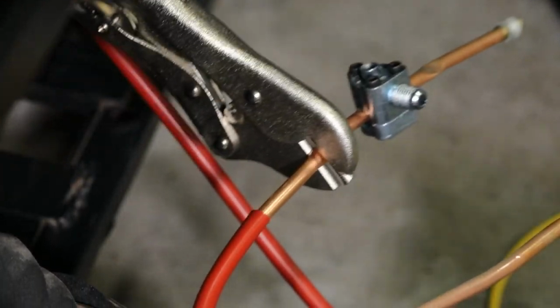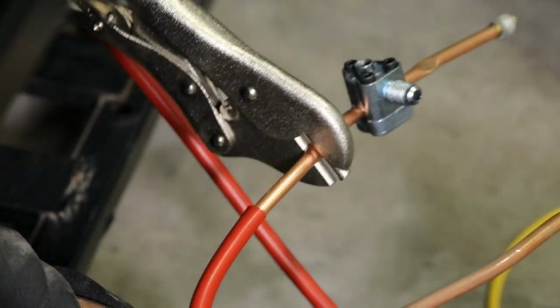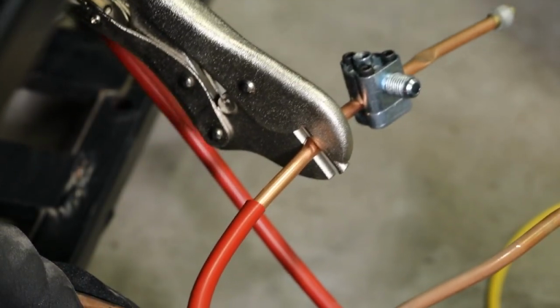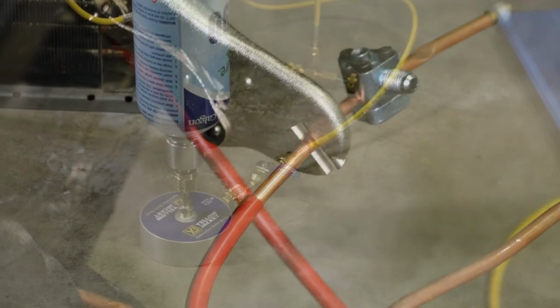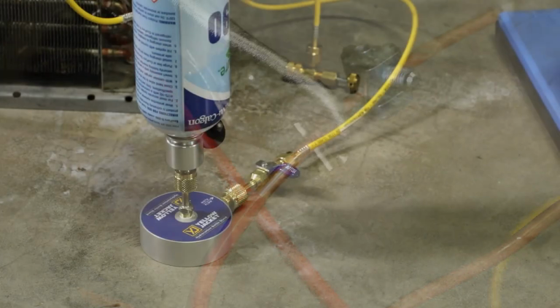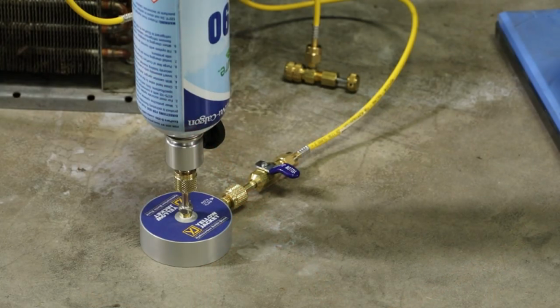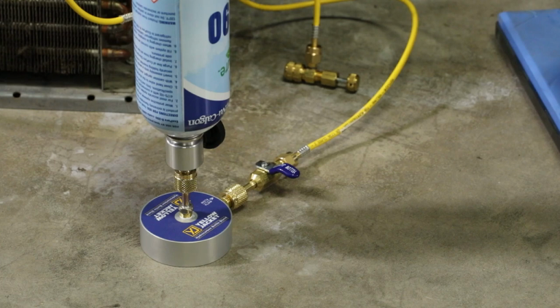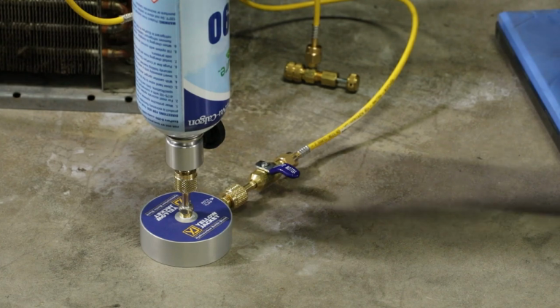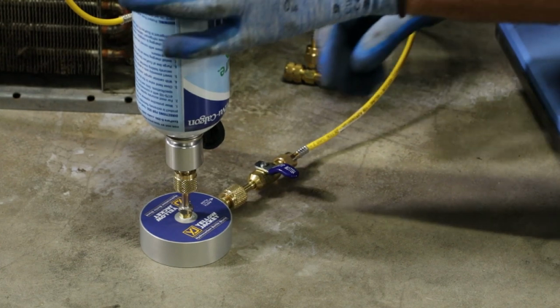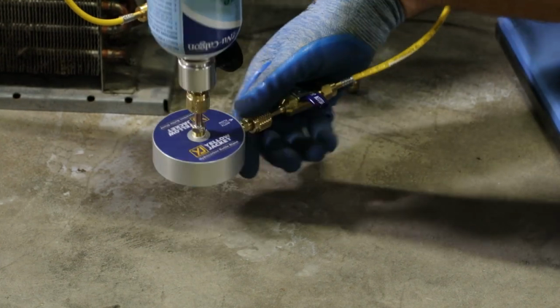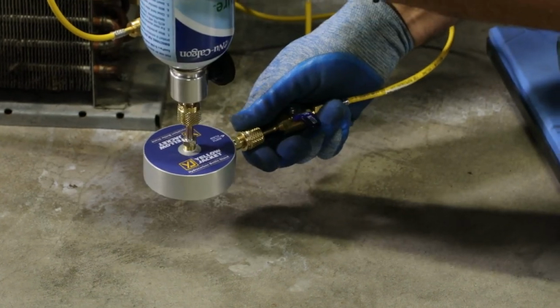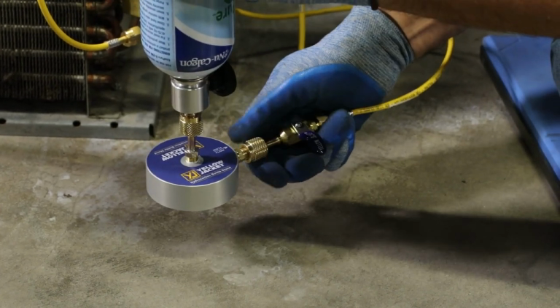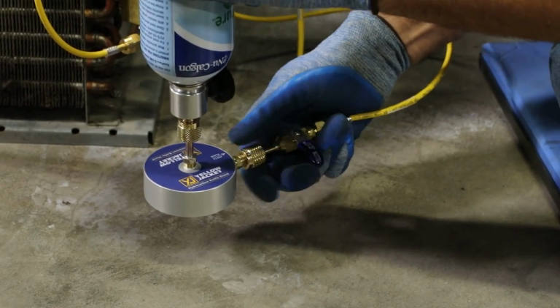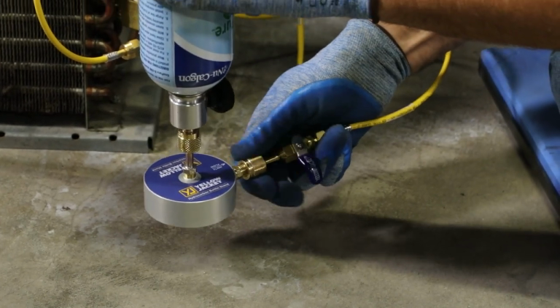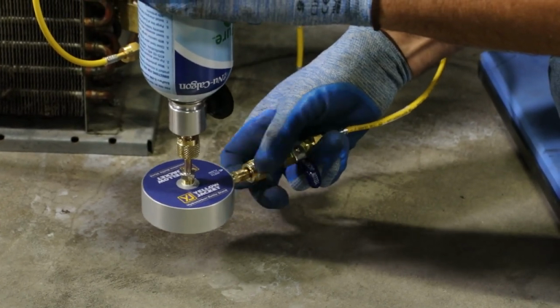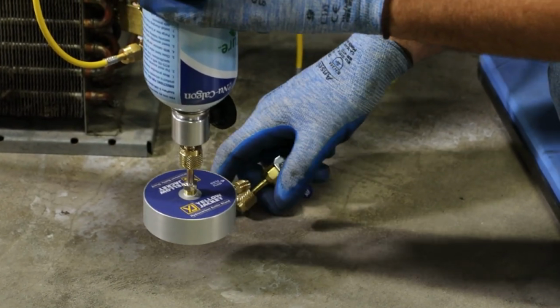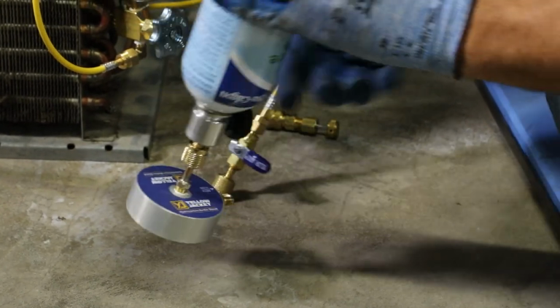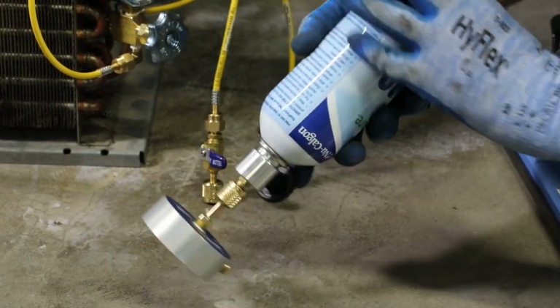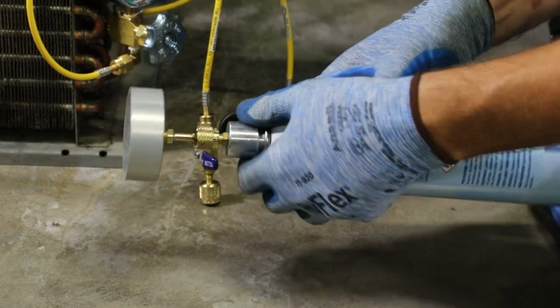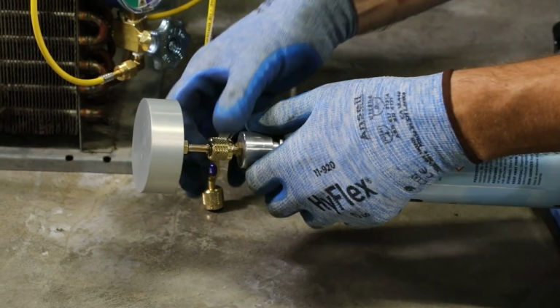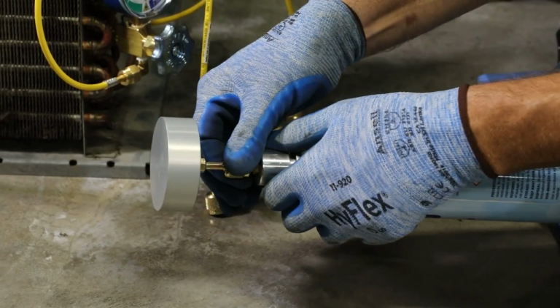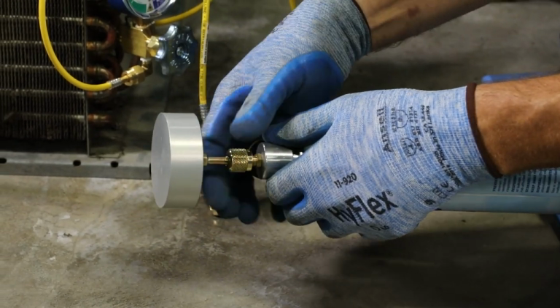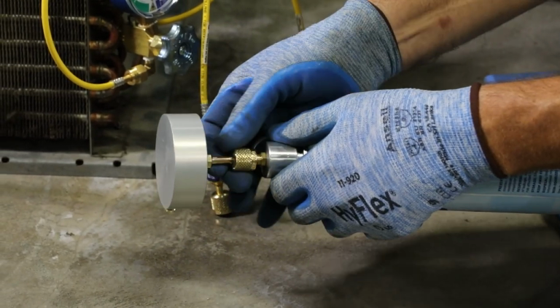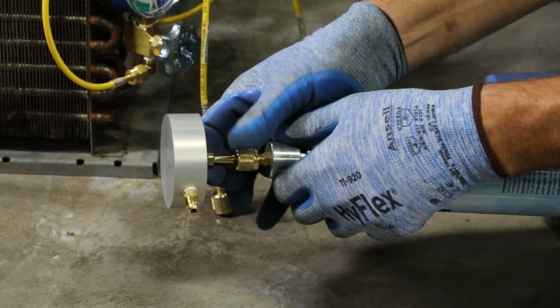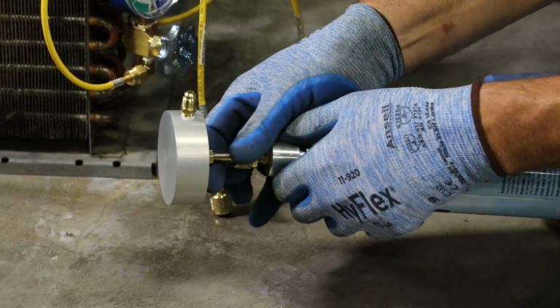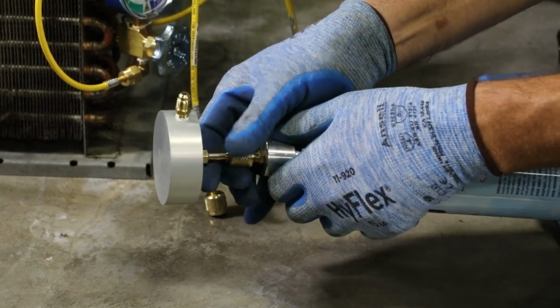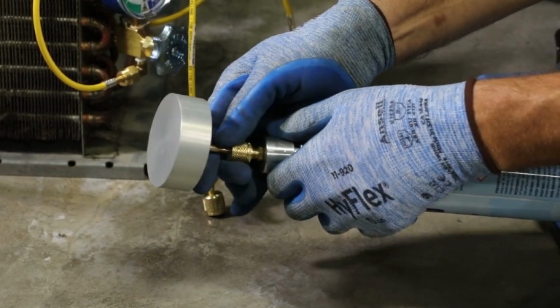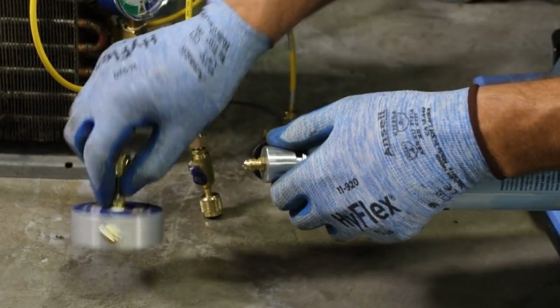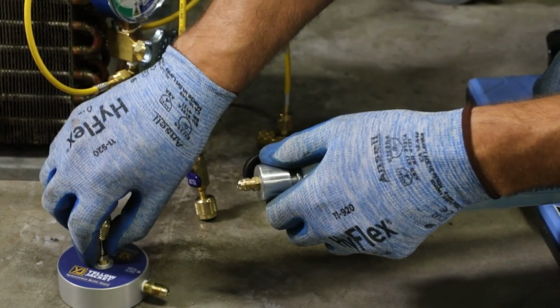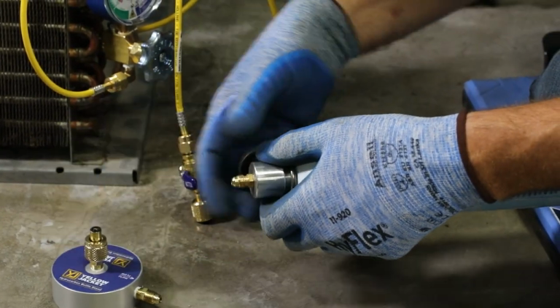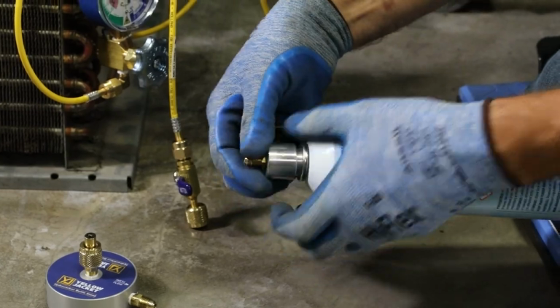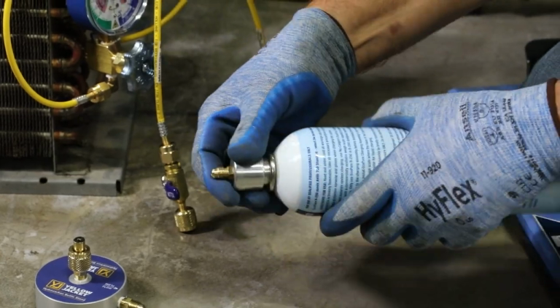Remove the refrigerant bottle from the bottle stand and disconnect the charging hose. Safely purge any residual refrigerant from the kit components and disconnect the valve from the bottle.